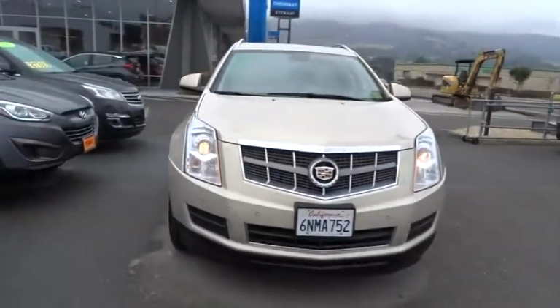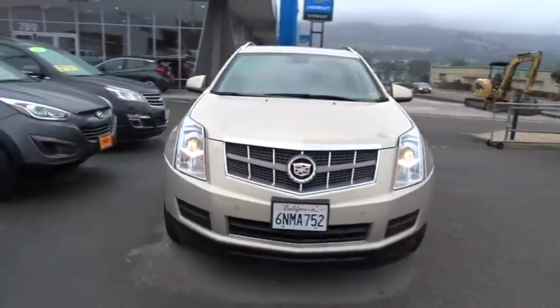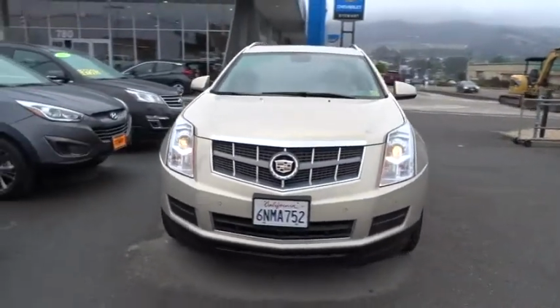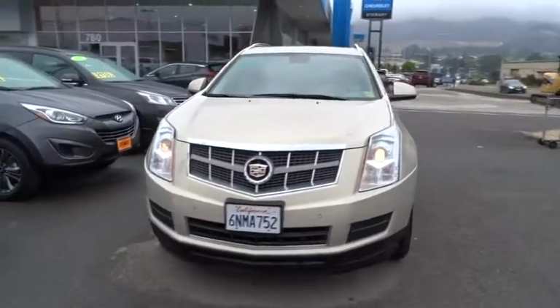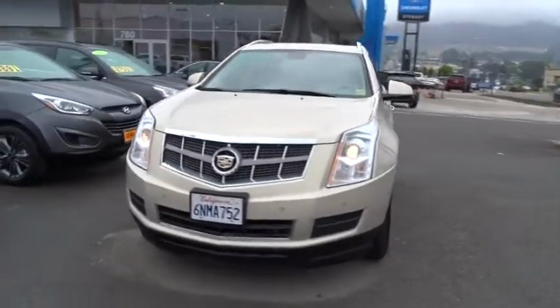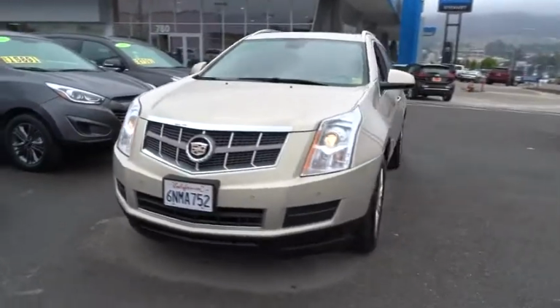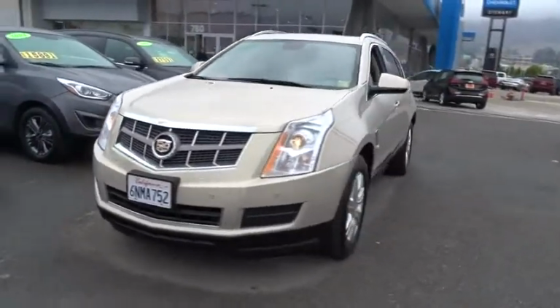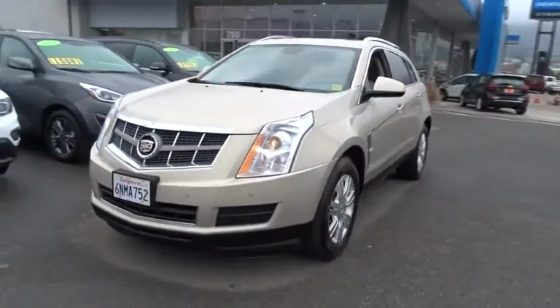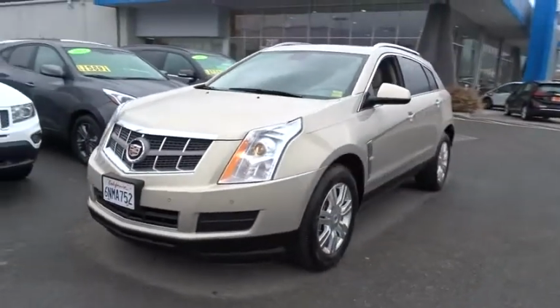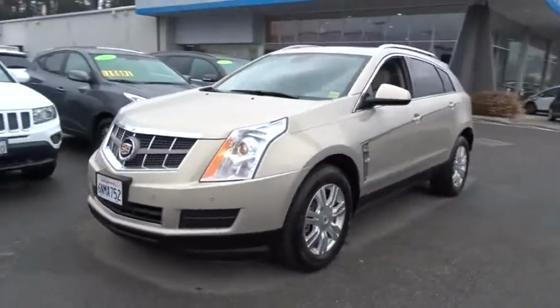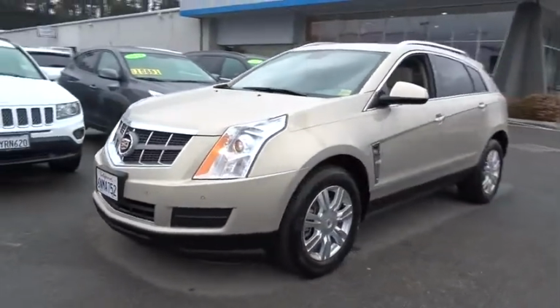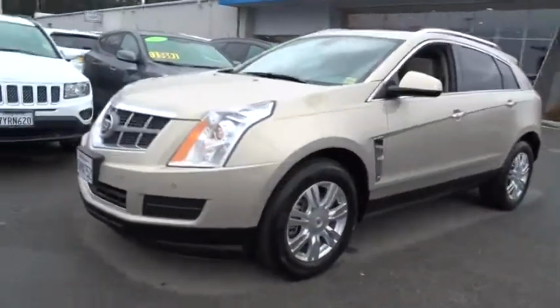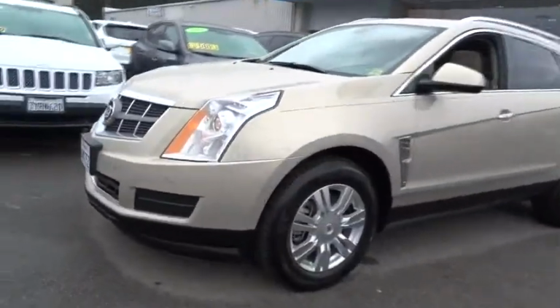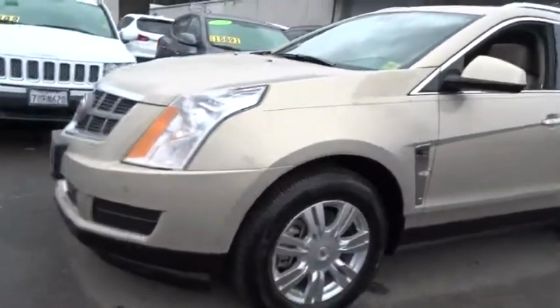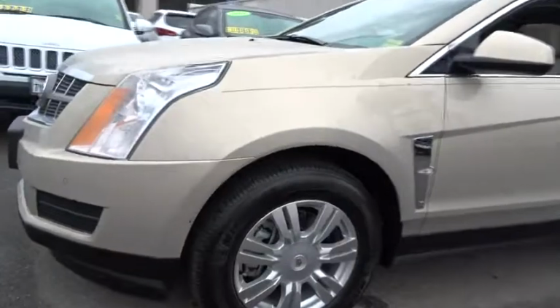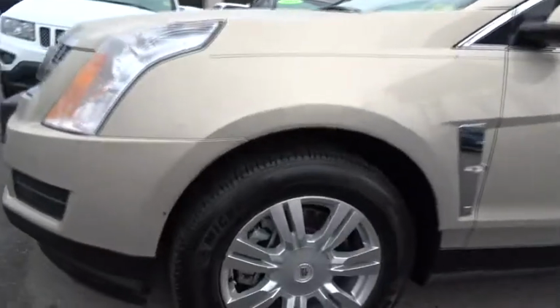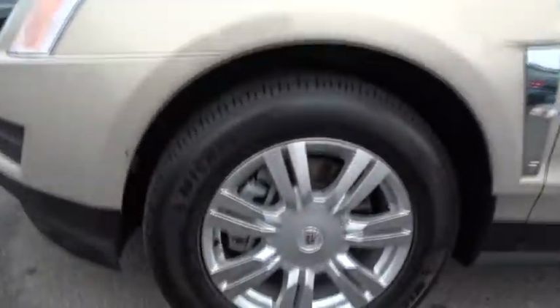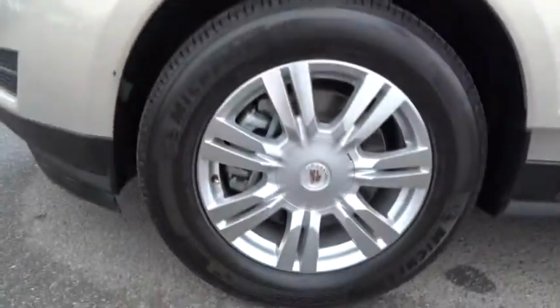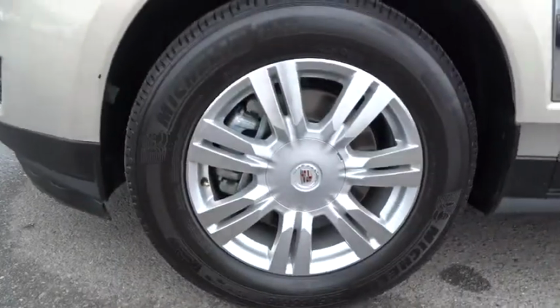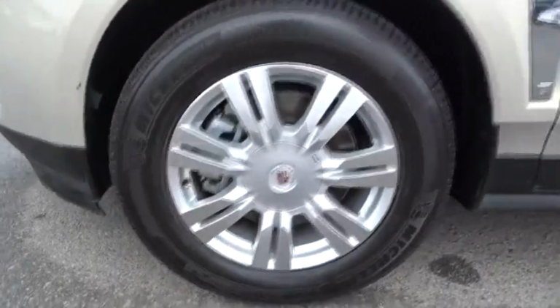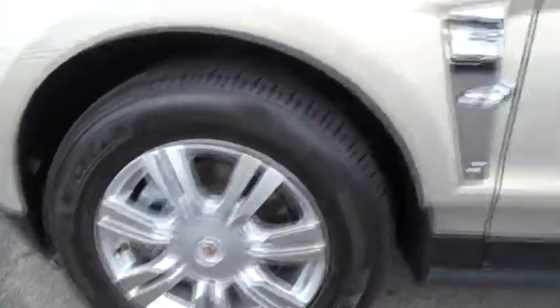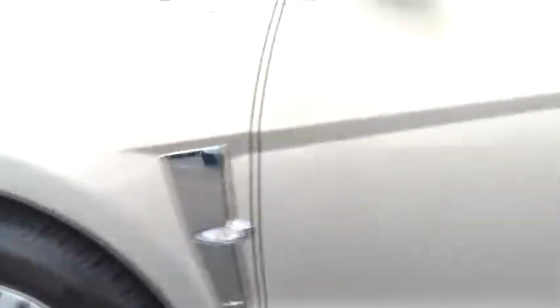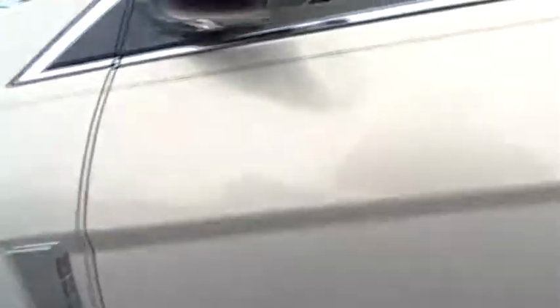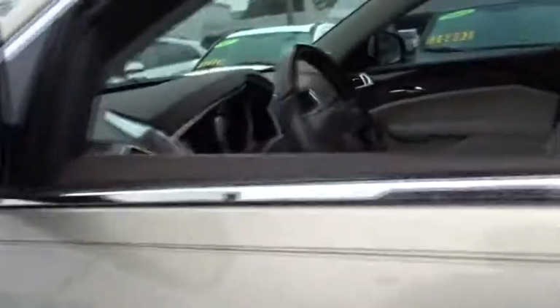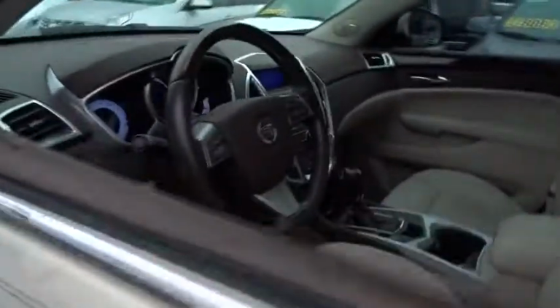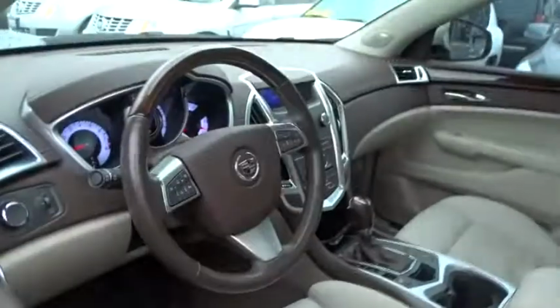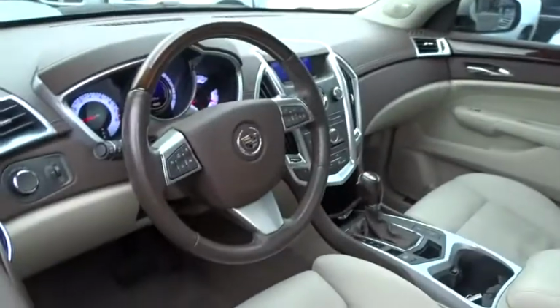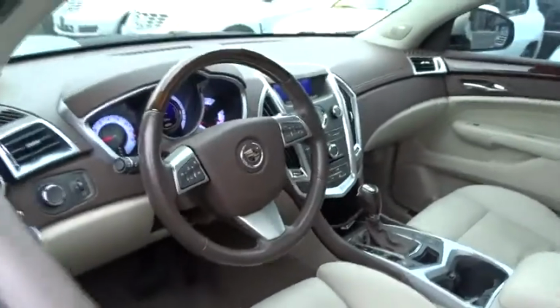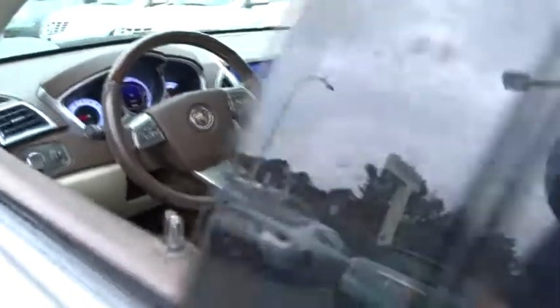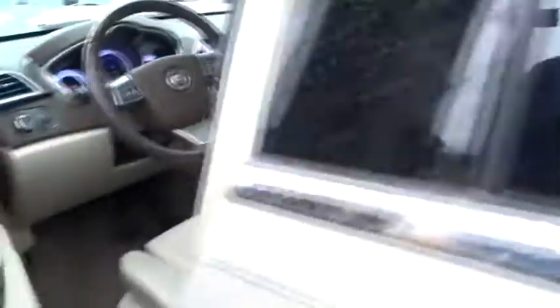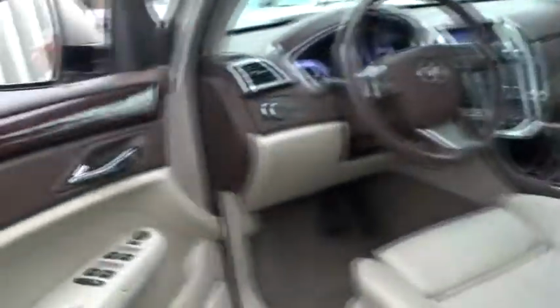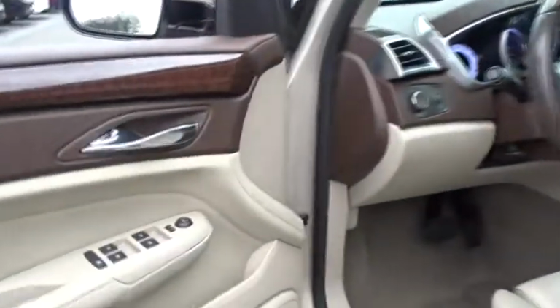Stability control. Anti-lock braking system. Traction control. Remote engine start. Keyless entry. Power passenger seat. Steering wheel audio controls. Bluetooth. Leather-wrapped steering wheel. Power steering. Adjustable steering wheel.